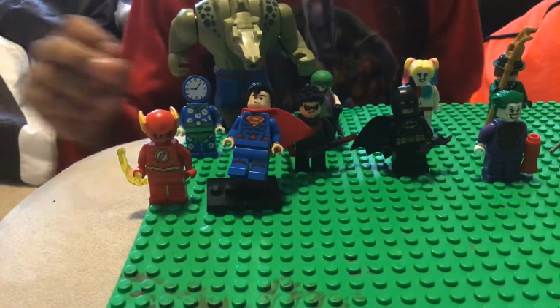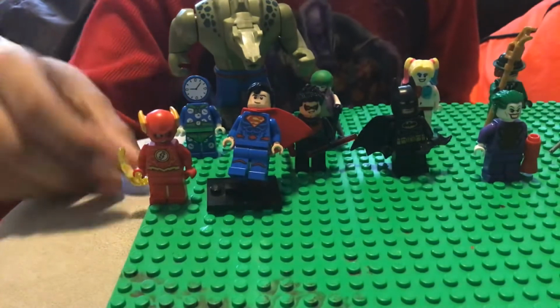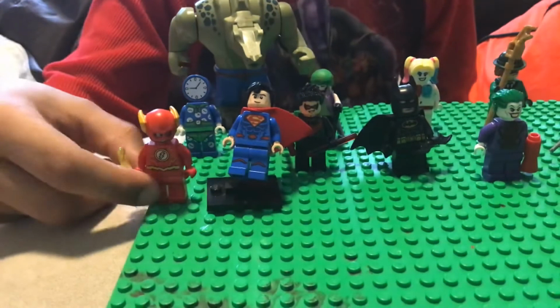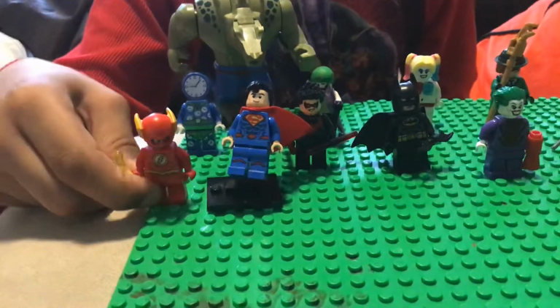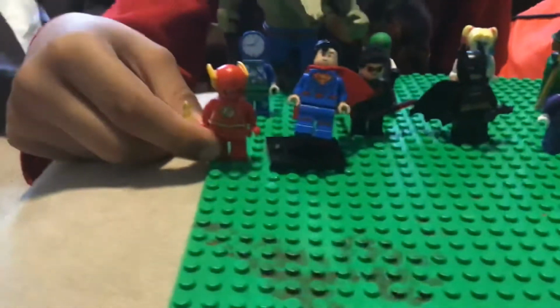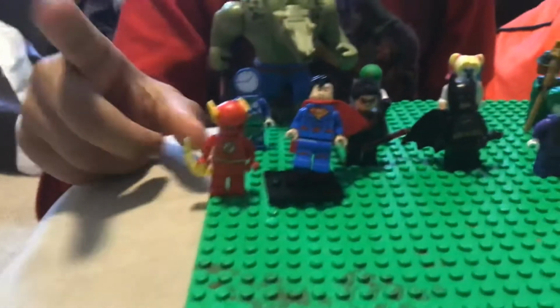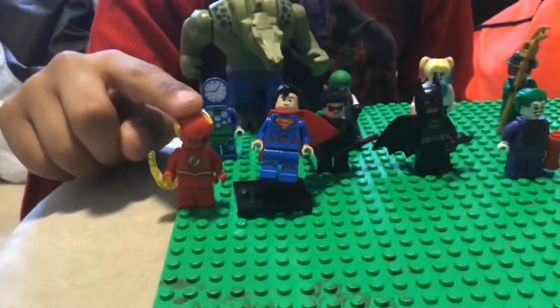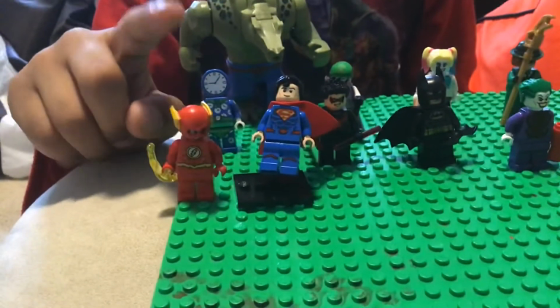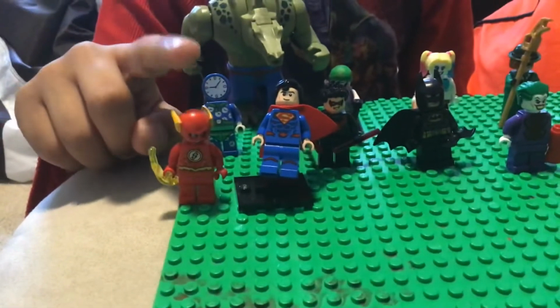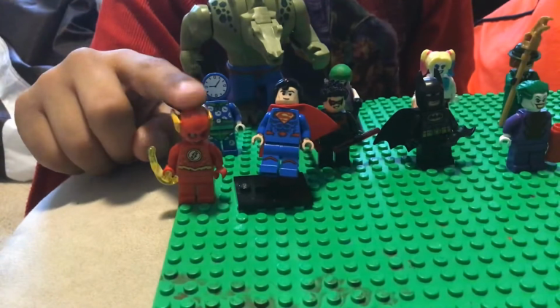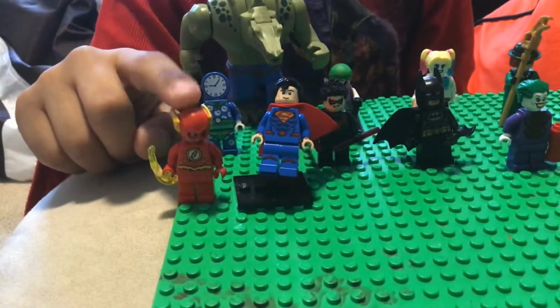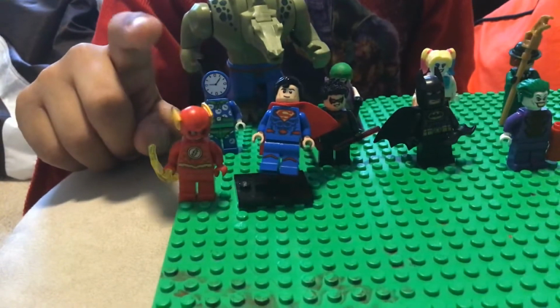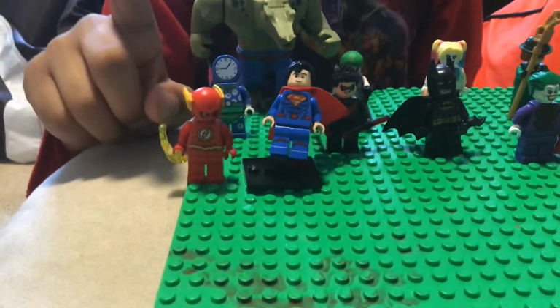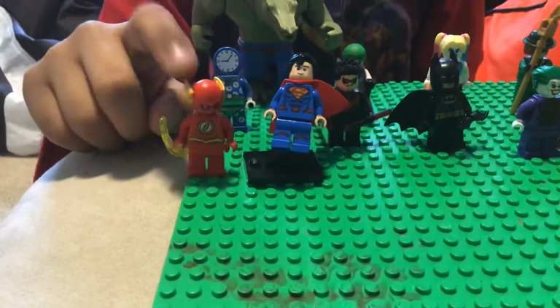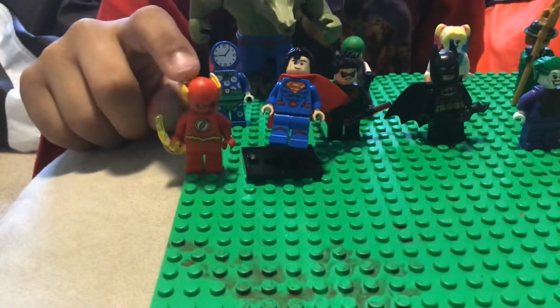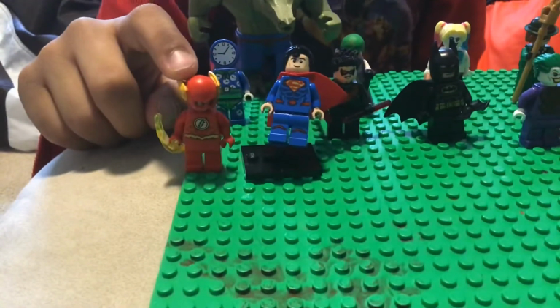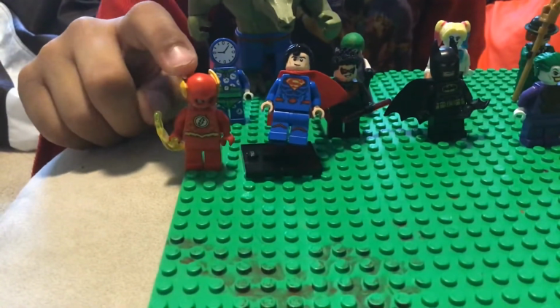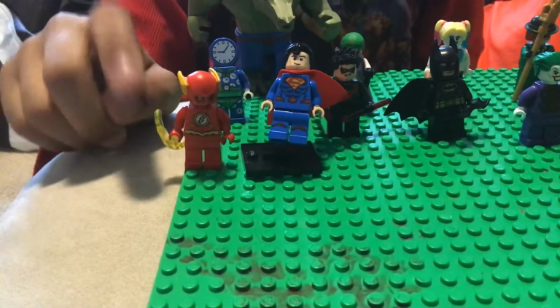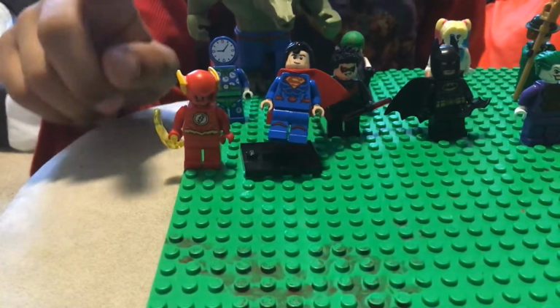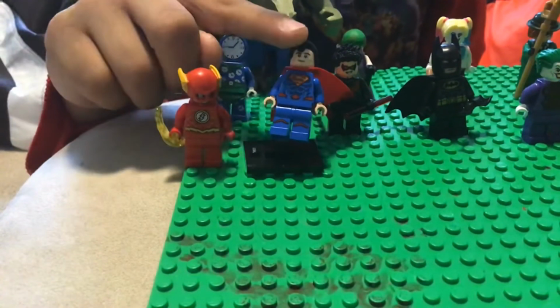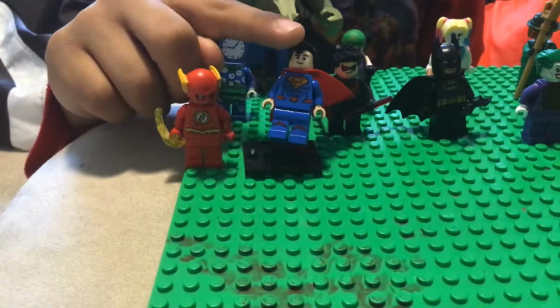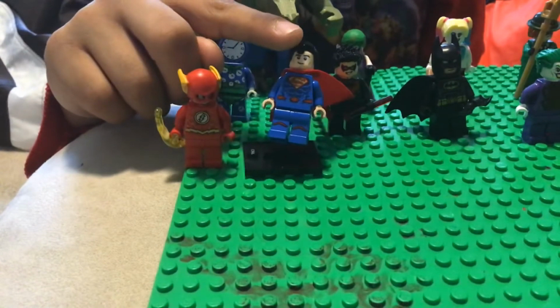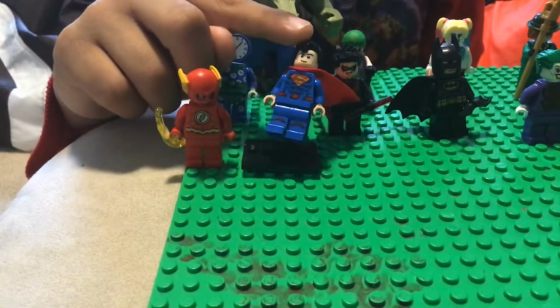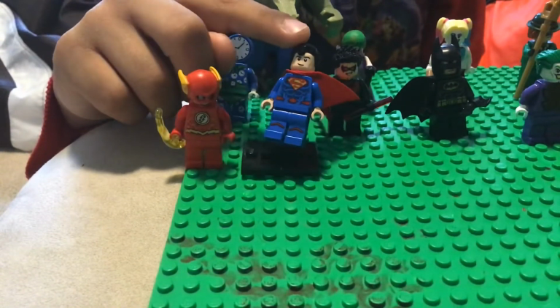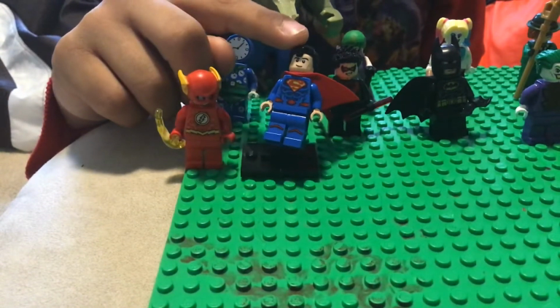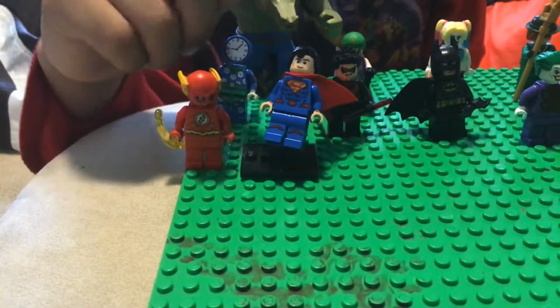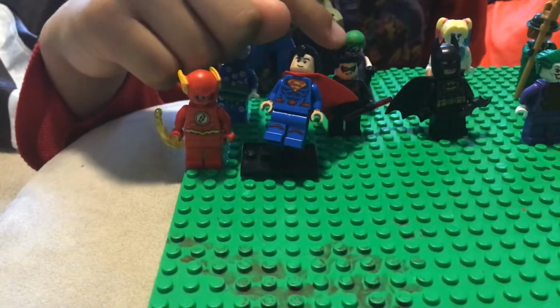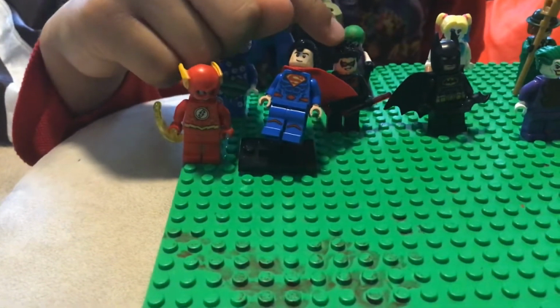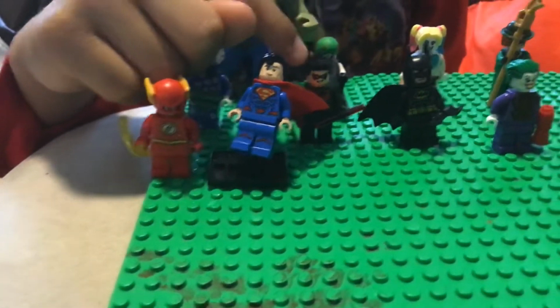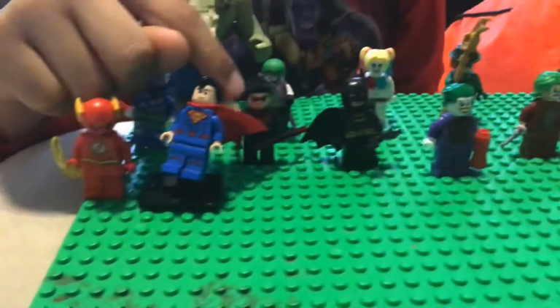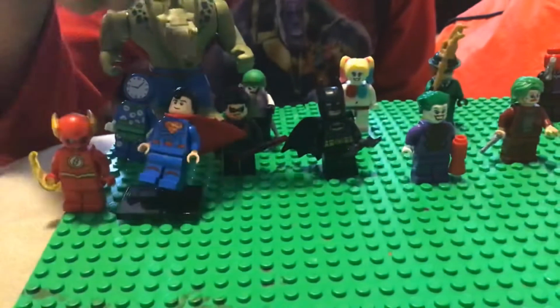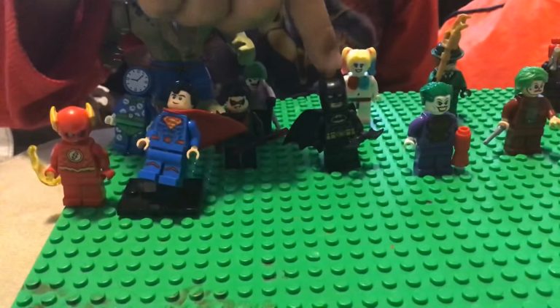We got The Flash — very detailed, he is an original figure. Real. Superman? Real. Nightwing? Real. Batman? Real.